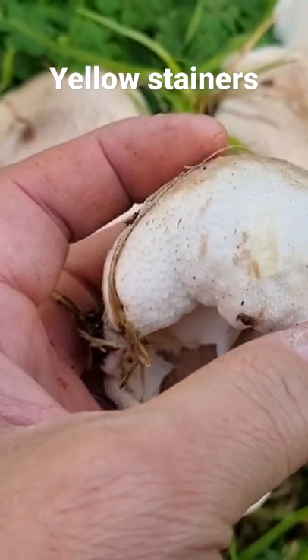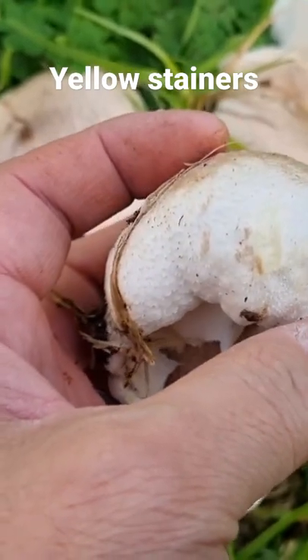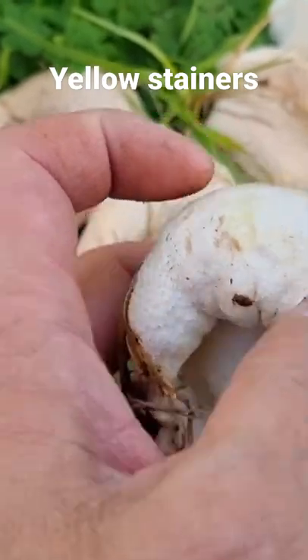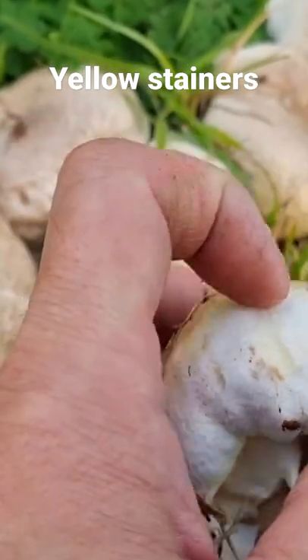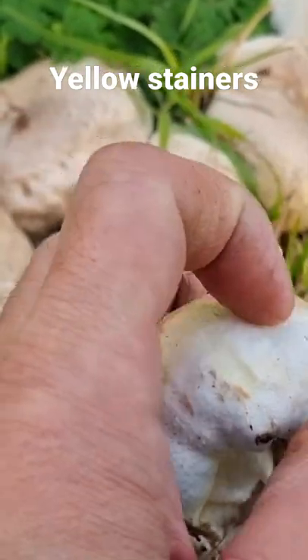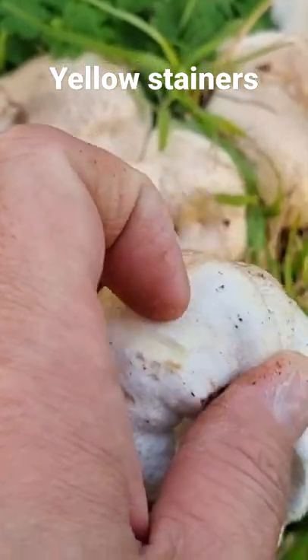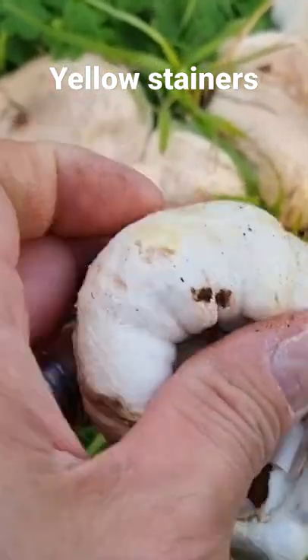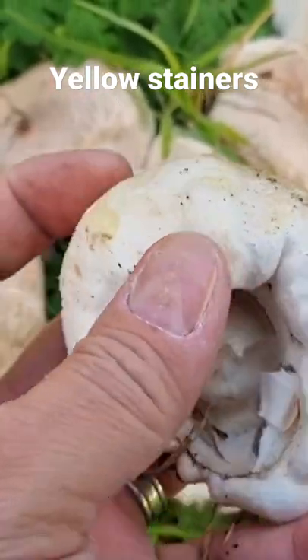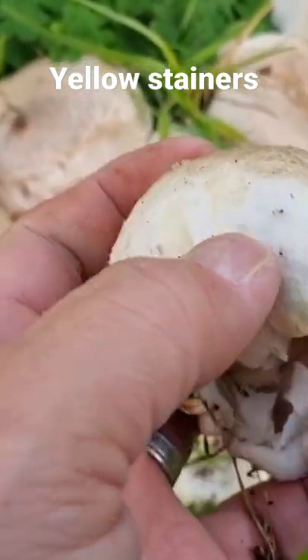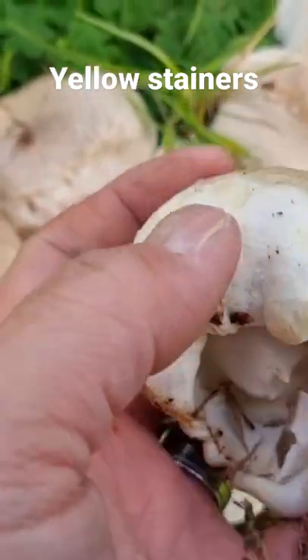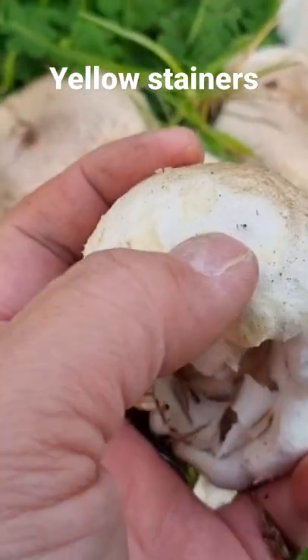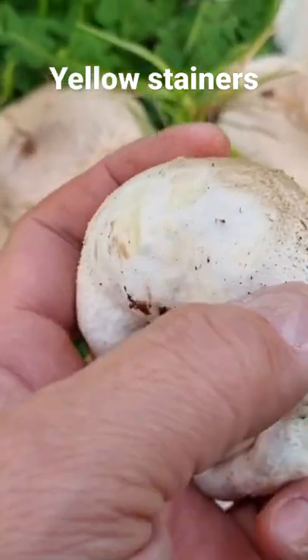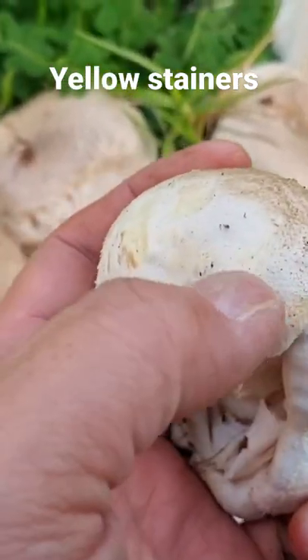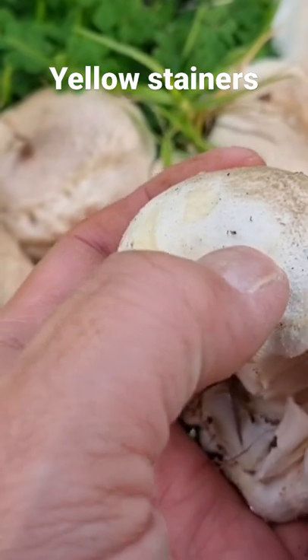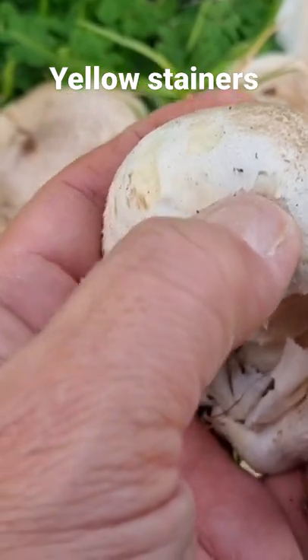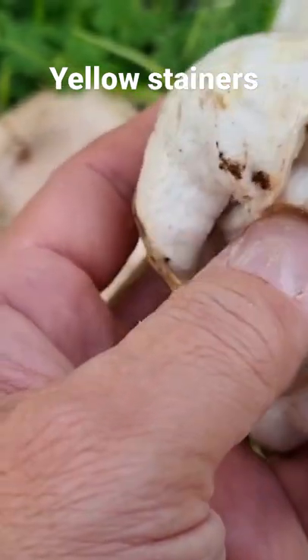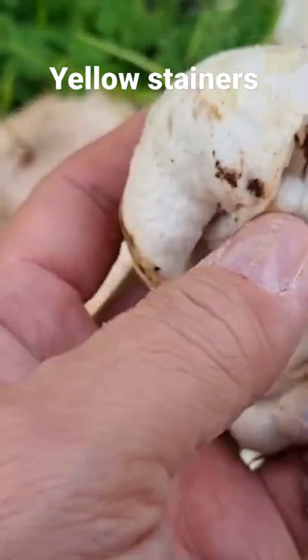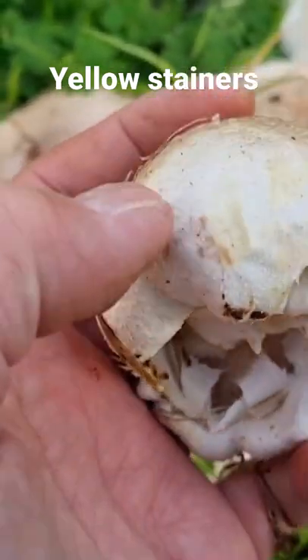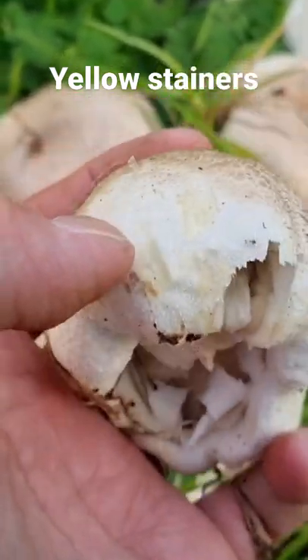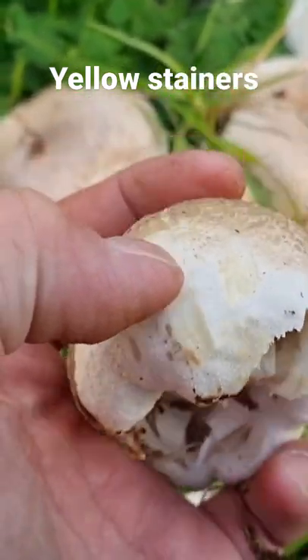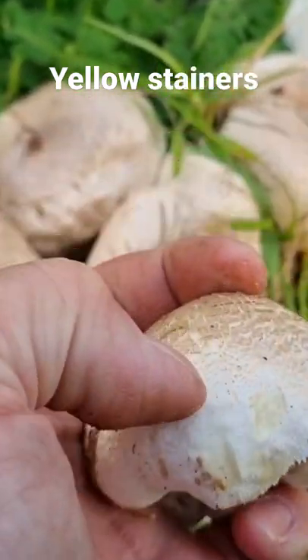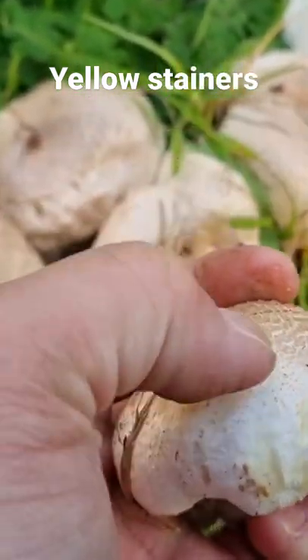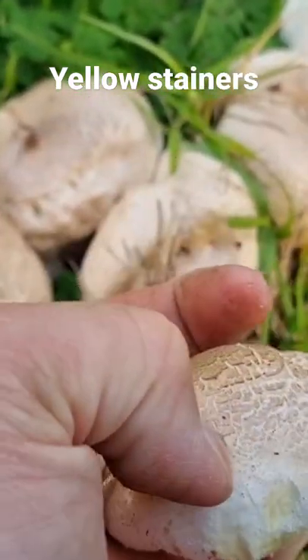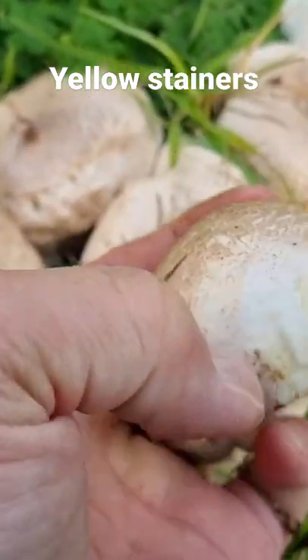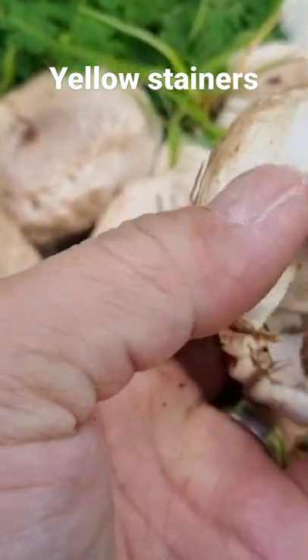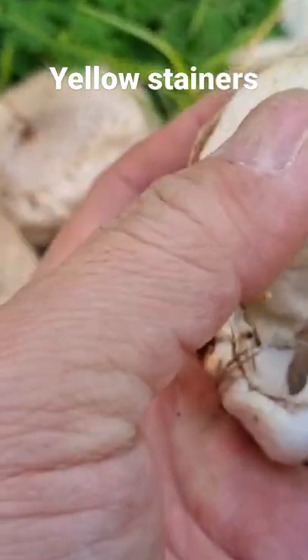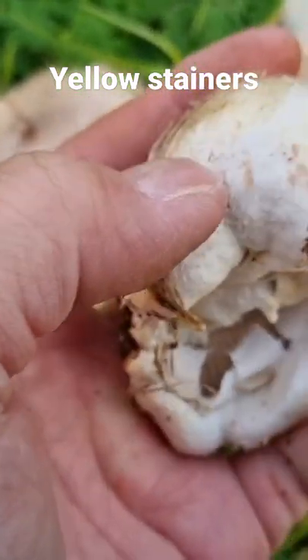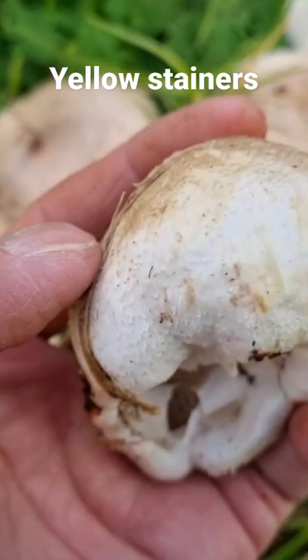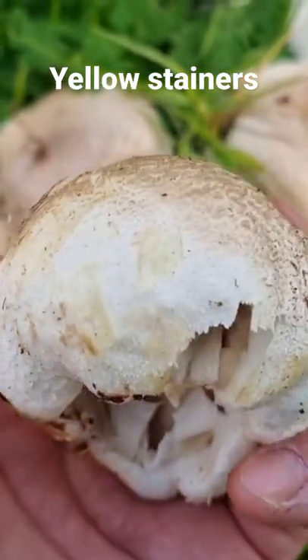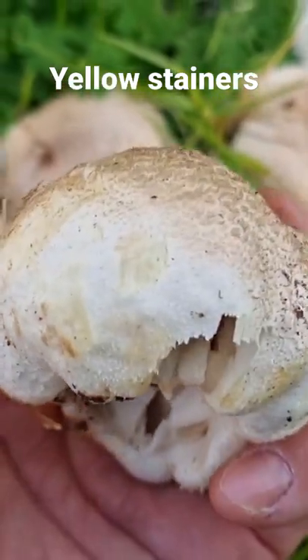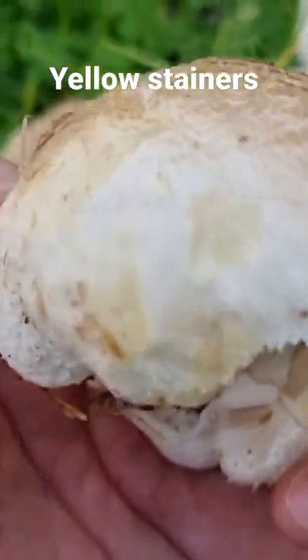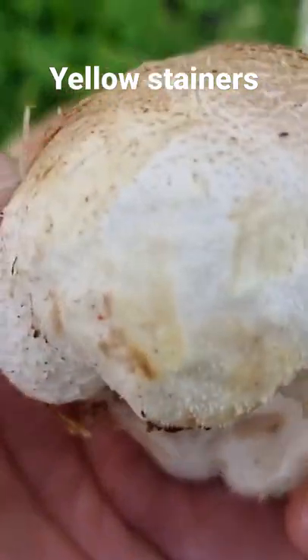There we go — that was pretty quick. I better wash my hands later. That's an indicator: if it's a yellow stainer, then it's not very safe to eat. You see it's turned yellow already.